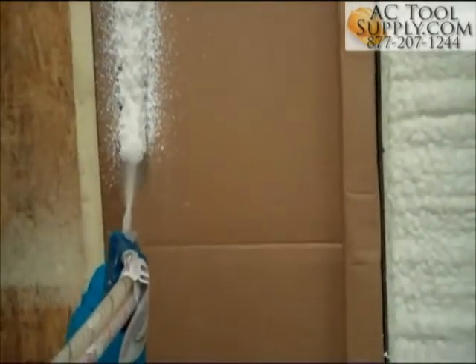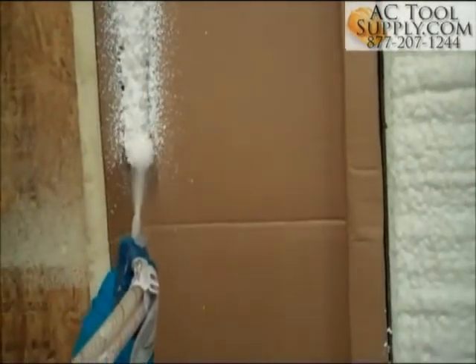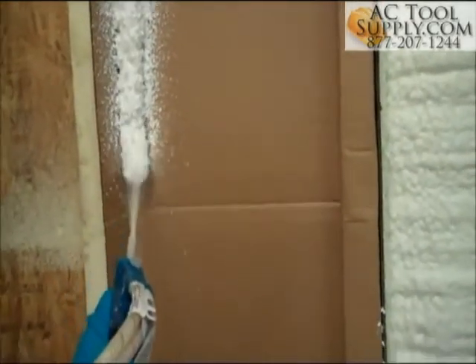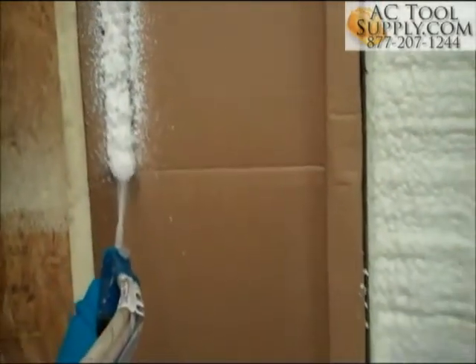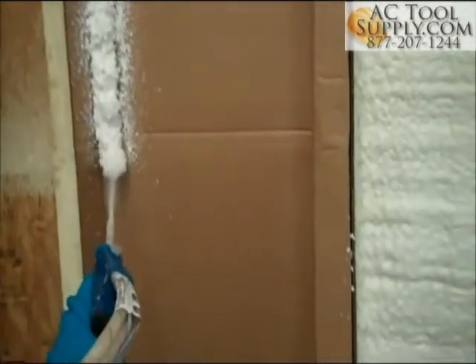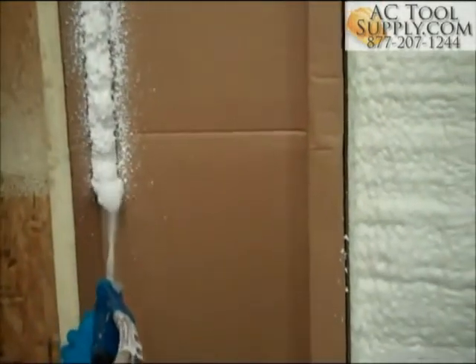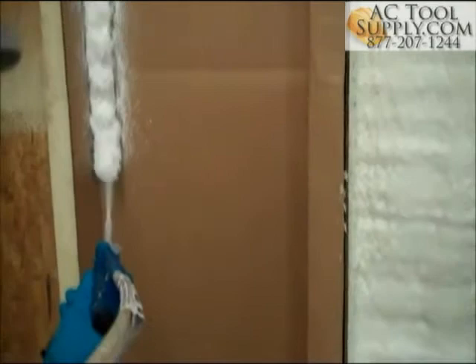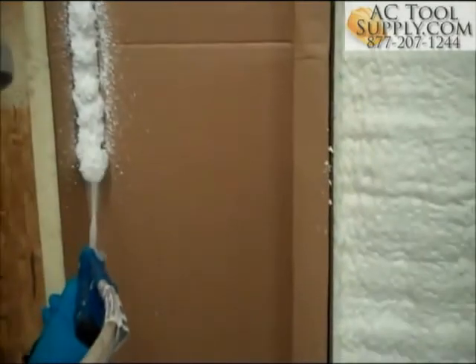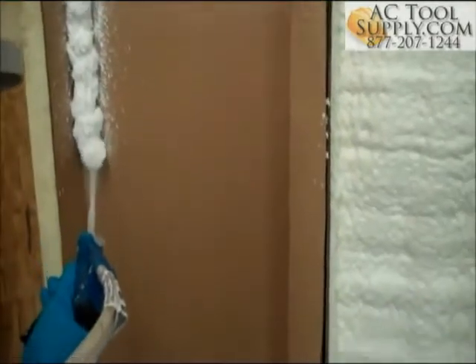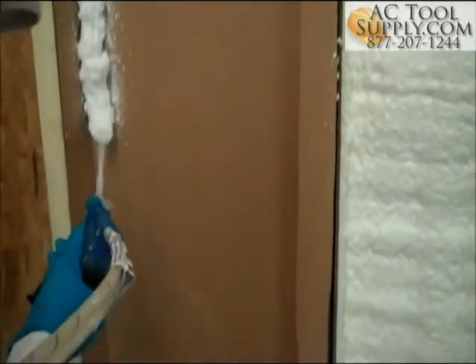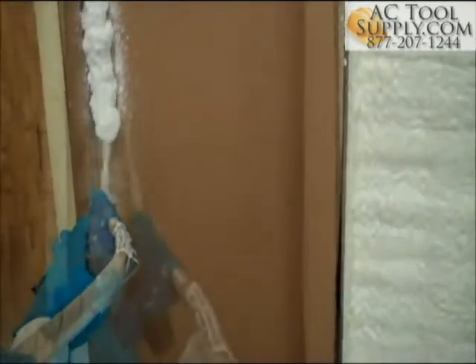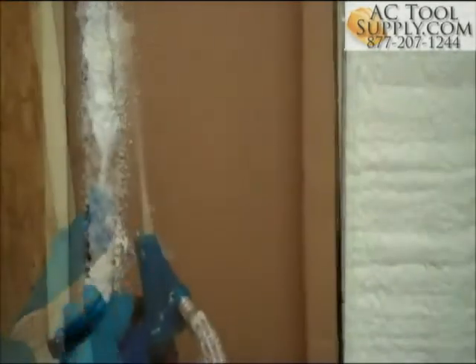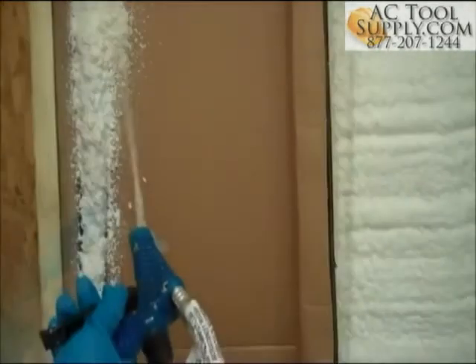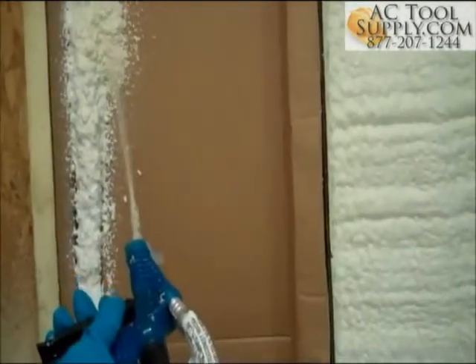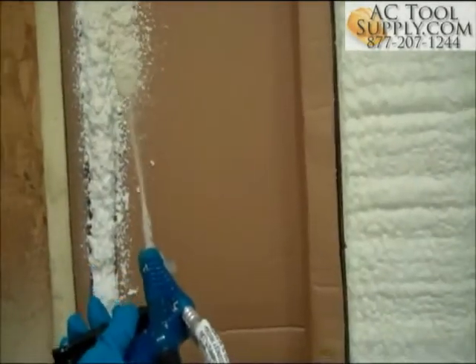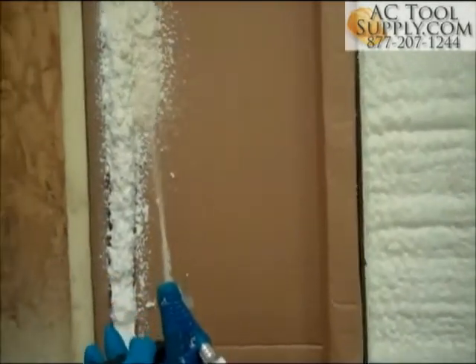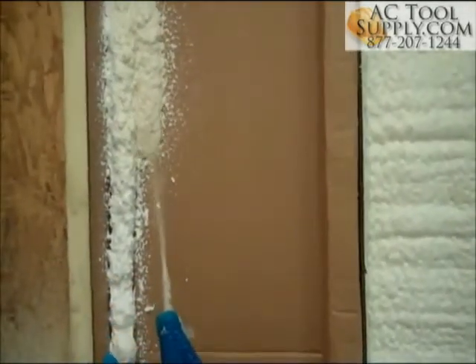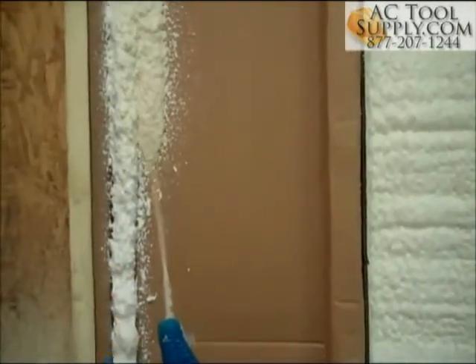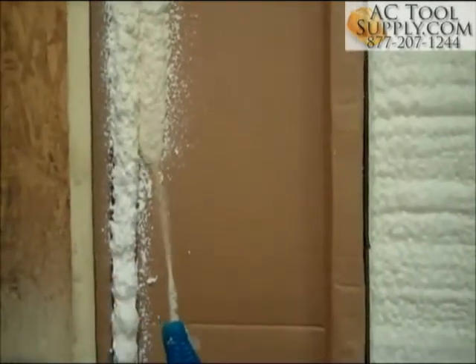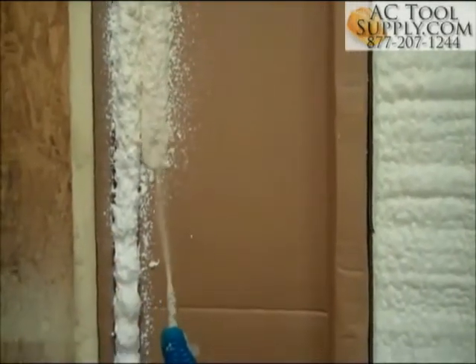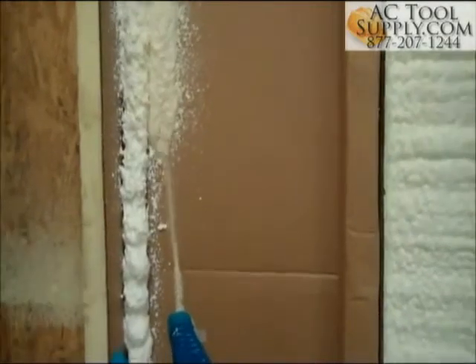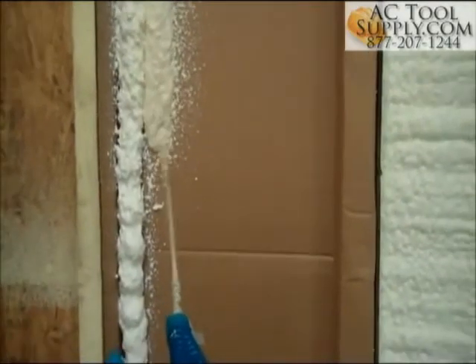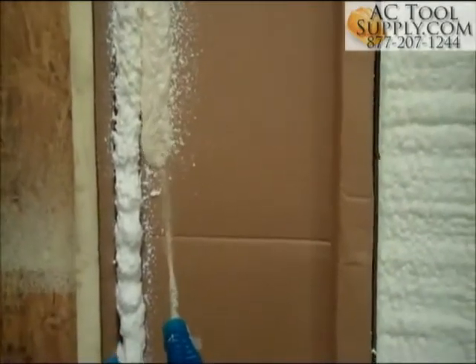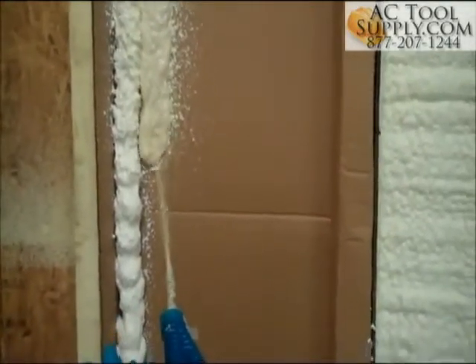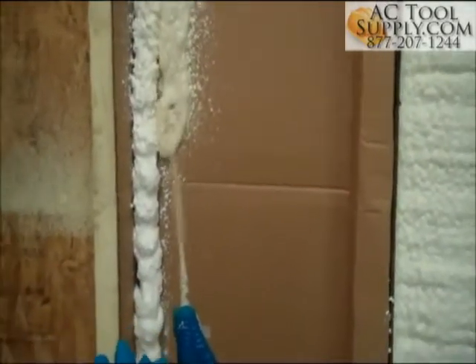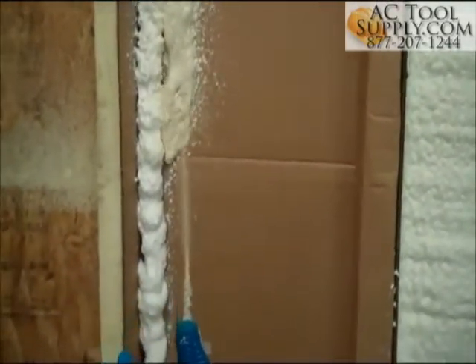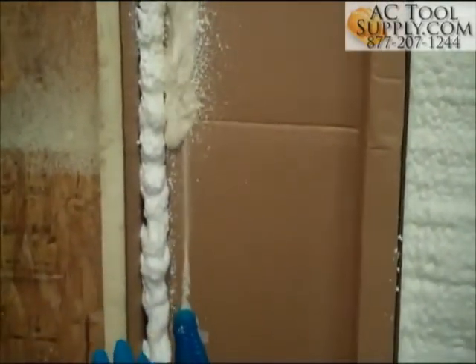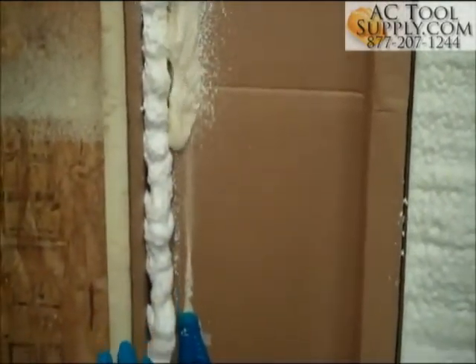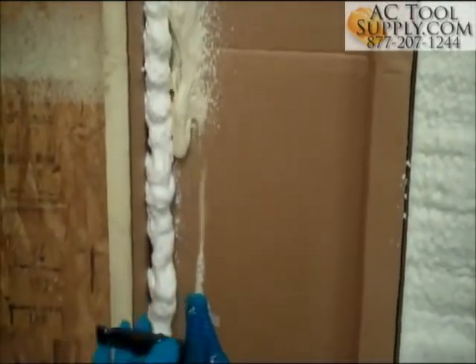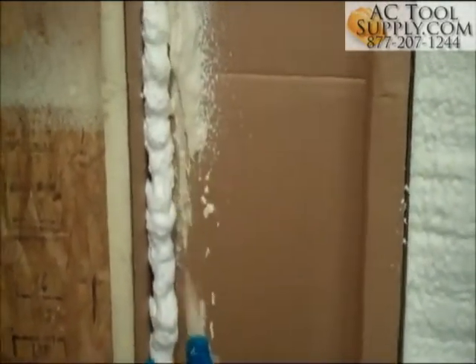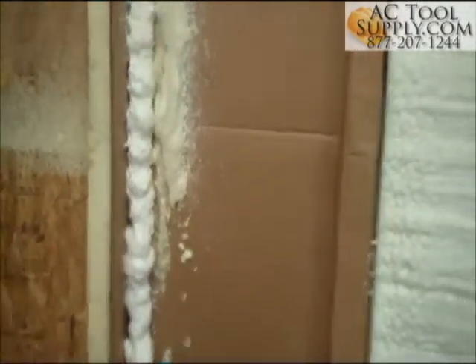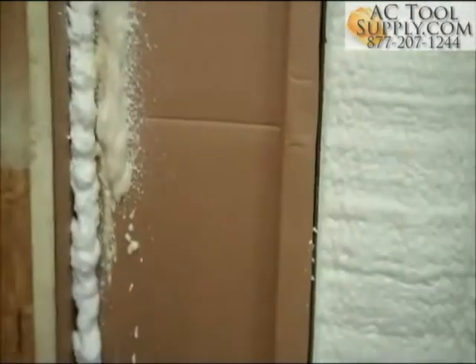If the foam is B-rich, it will appear softer, whiter, and may slide down the wall or have trouble curing. A-rich foam is crunchy, friable, slow, and non-curing. It is darker and brown in color.